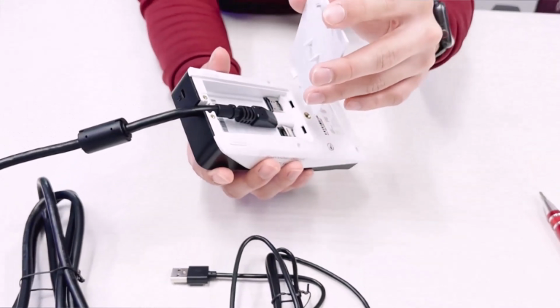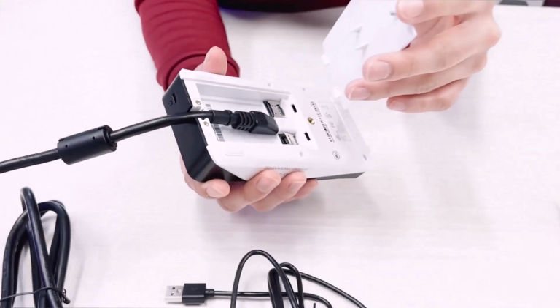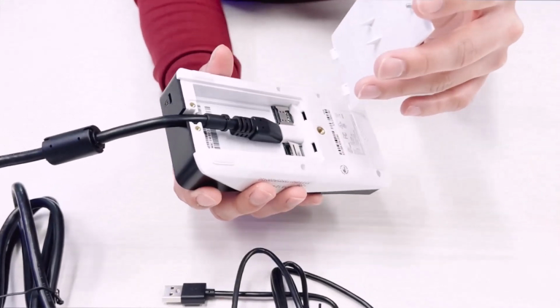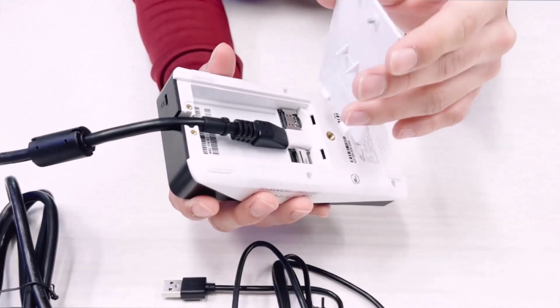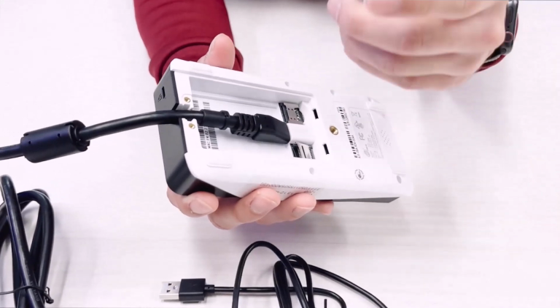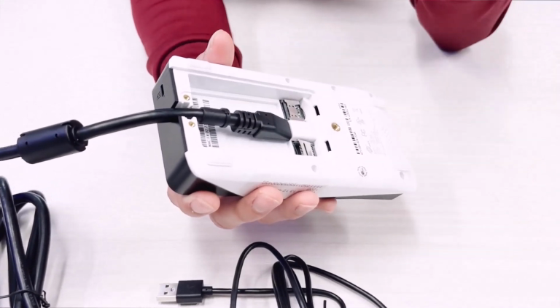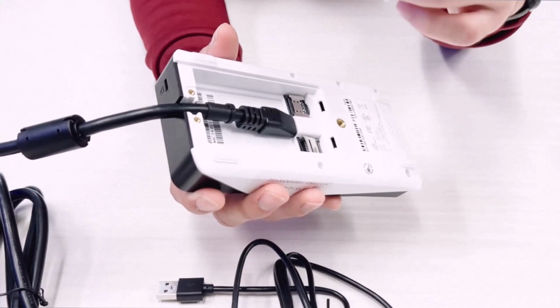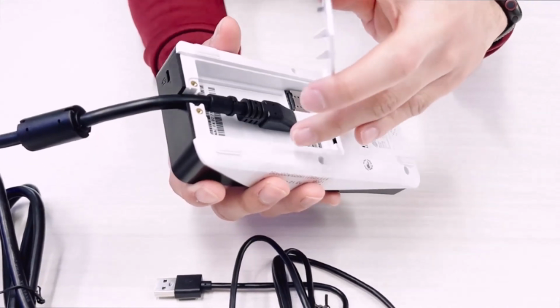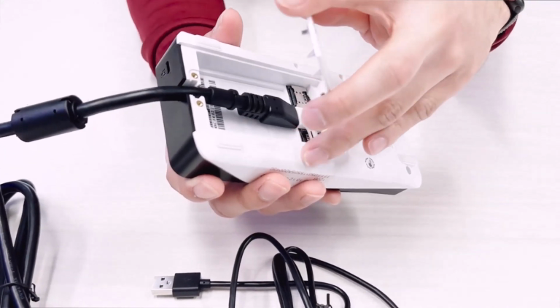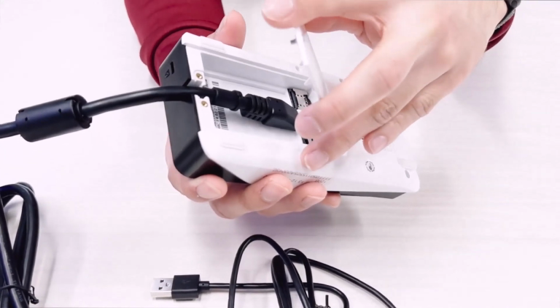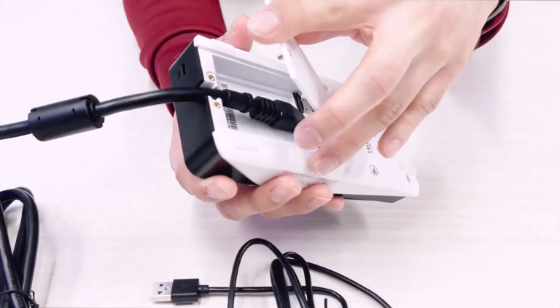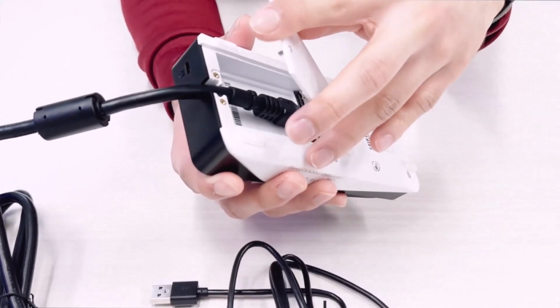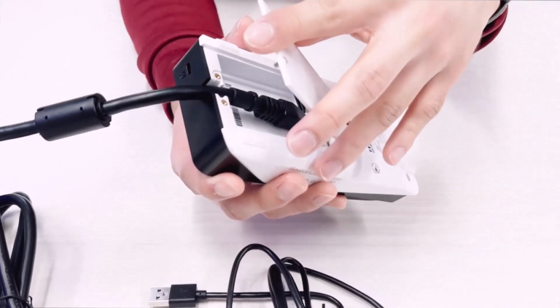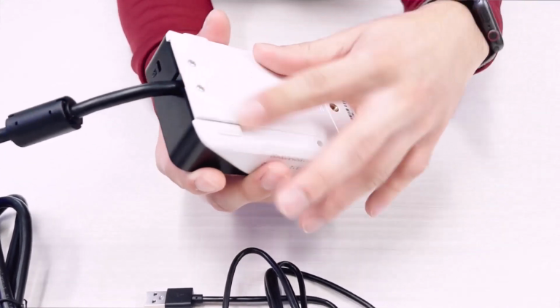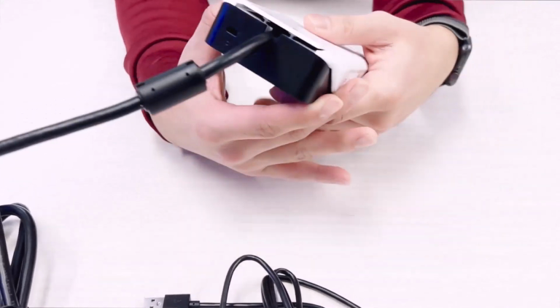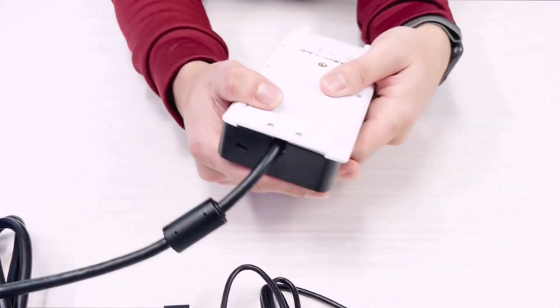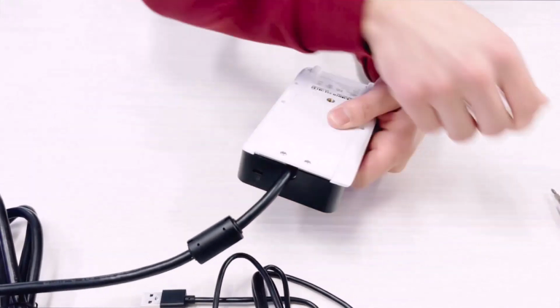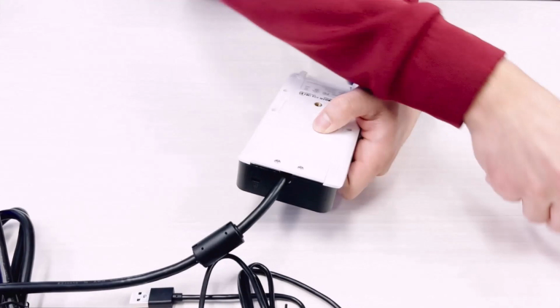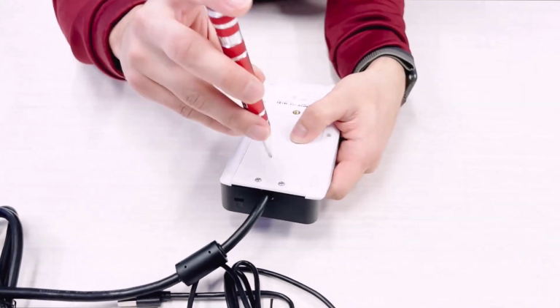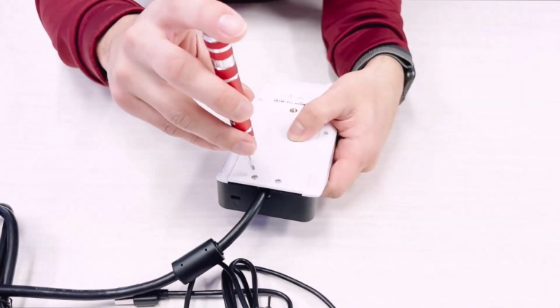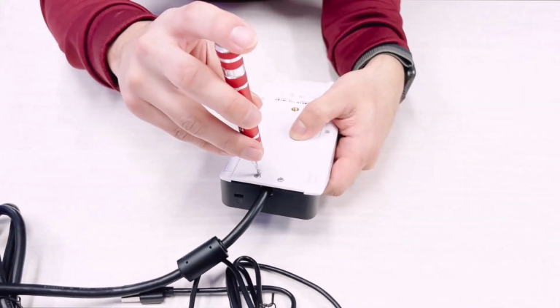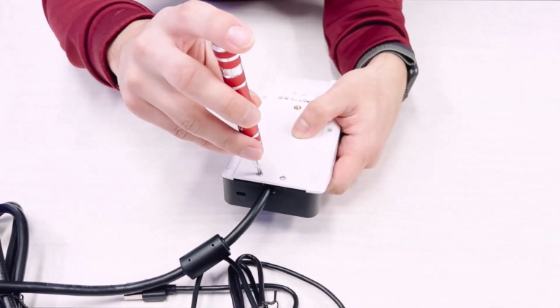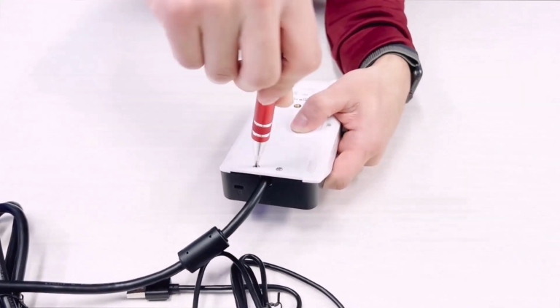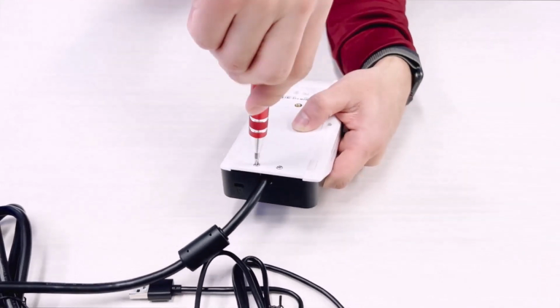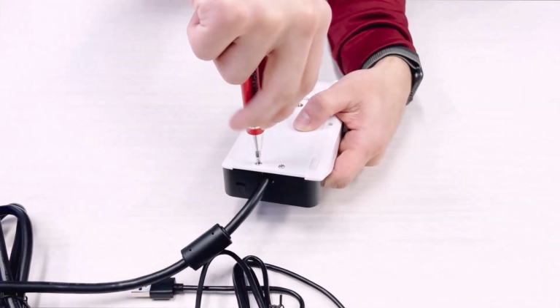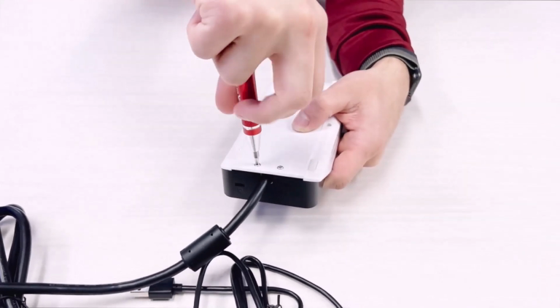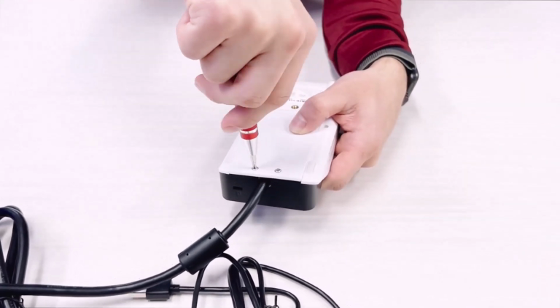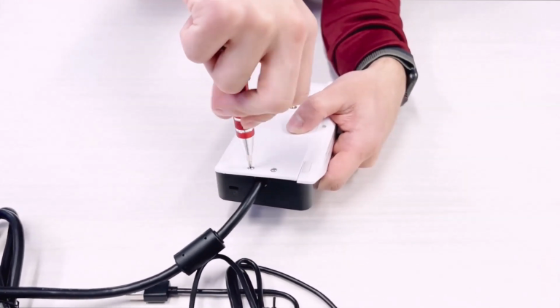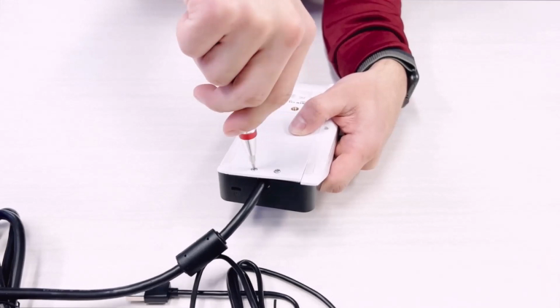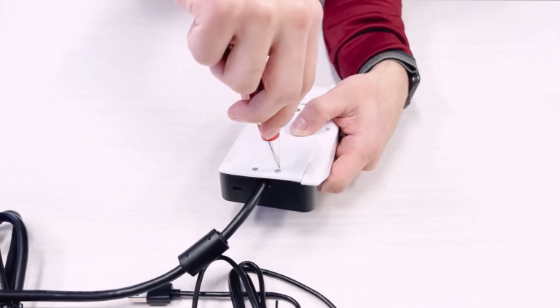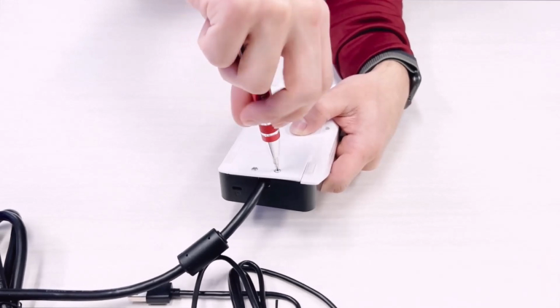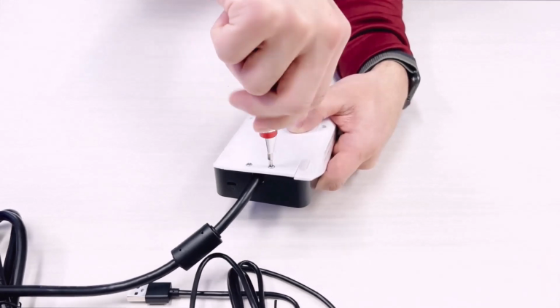Next thing you'll want to do is take your back plate and put it on like so, and go ahead and screw it in. This is just to ensure that no customers are able to take the power out or mess with it or anything like that.